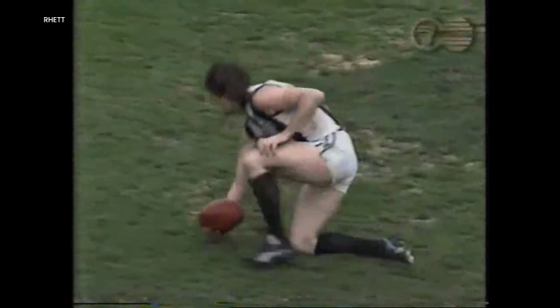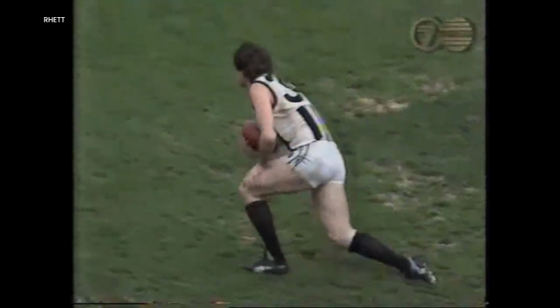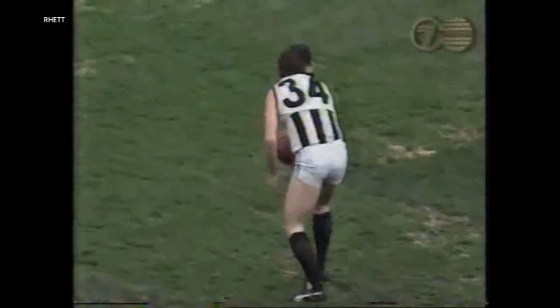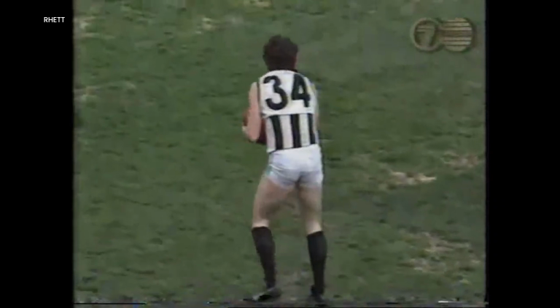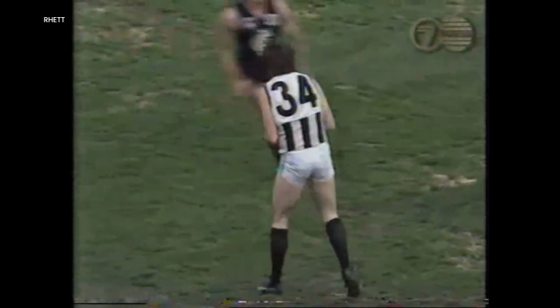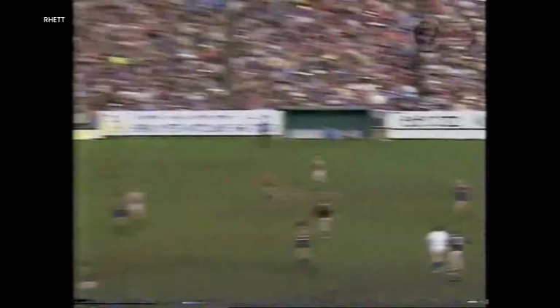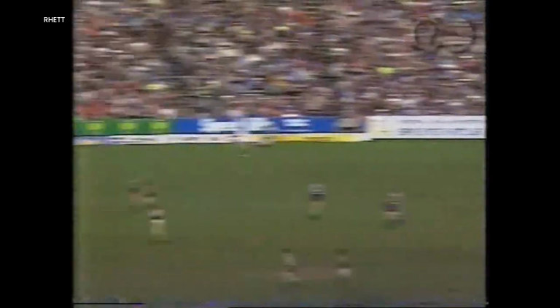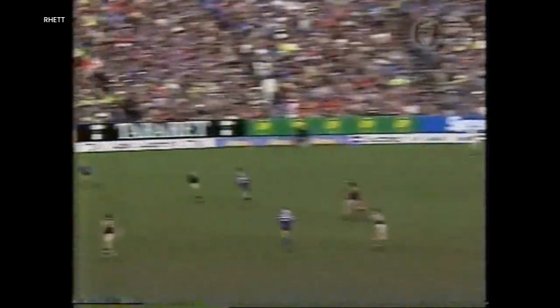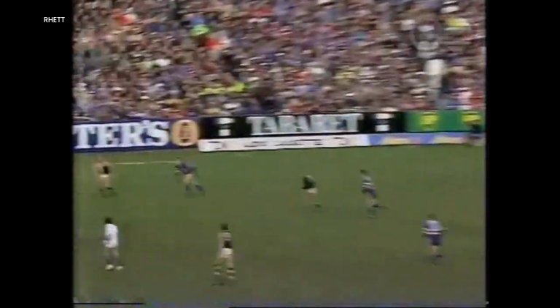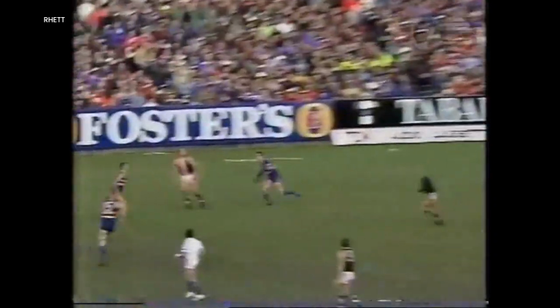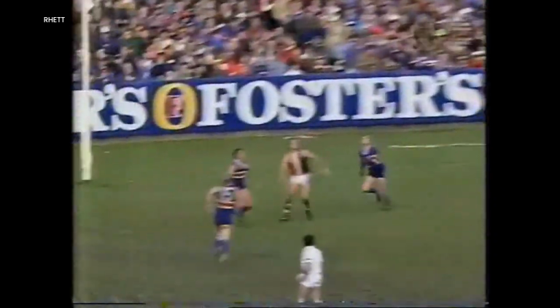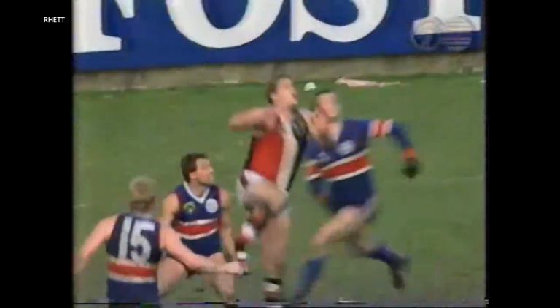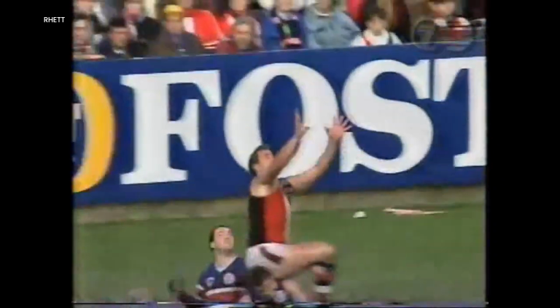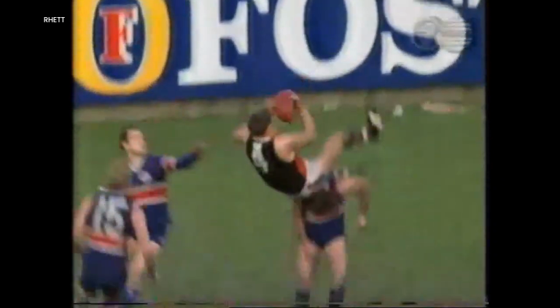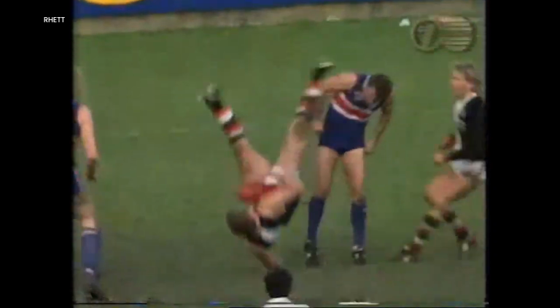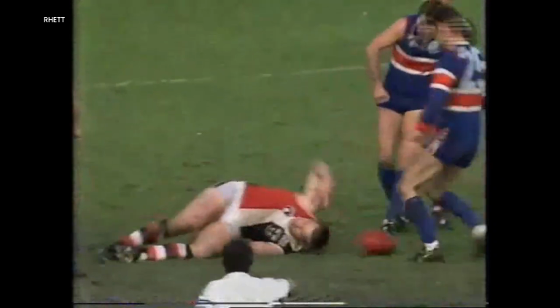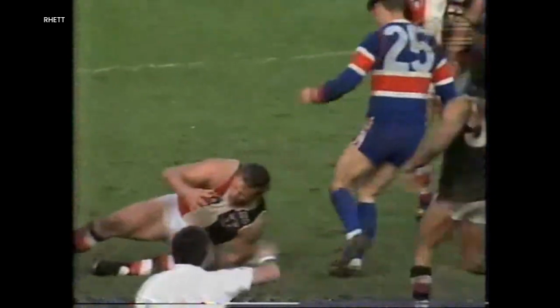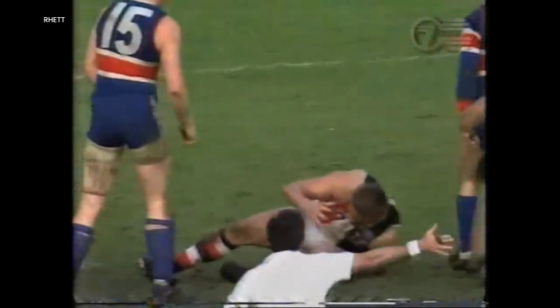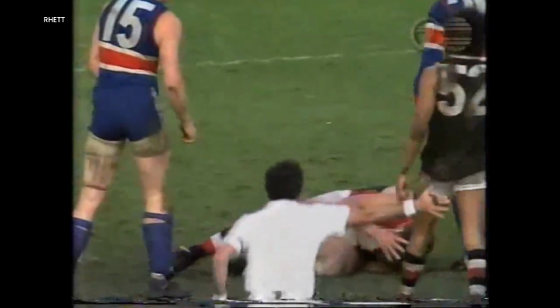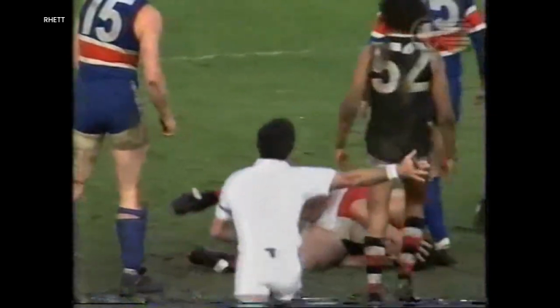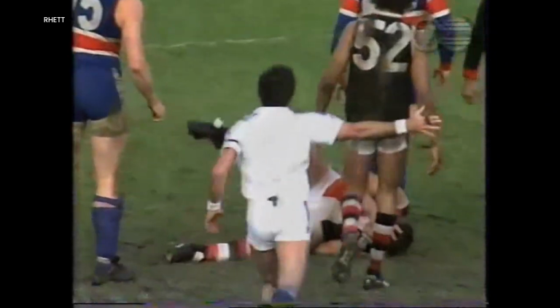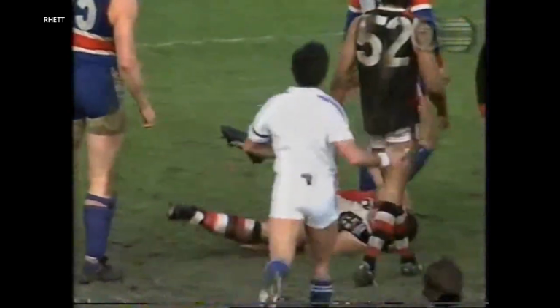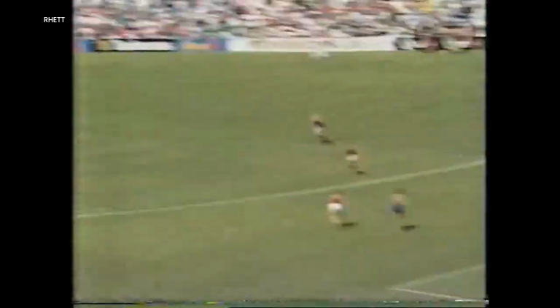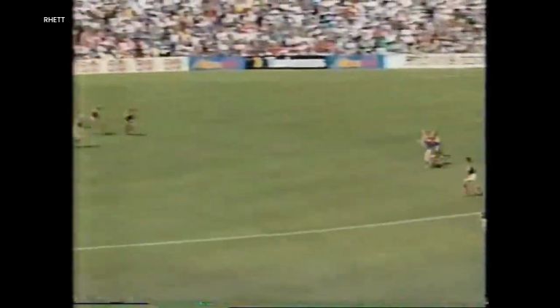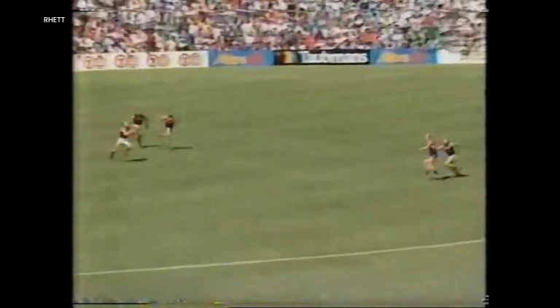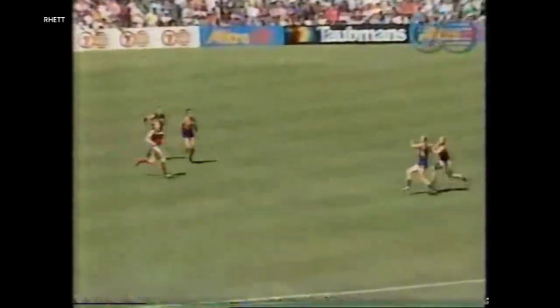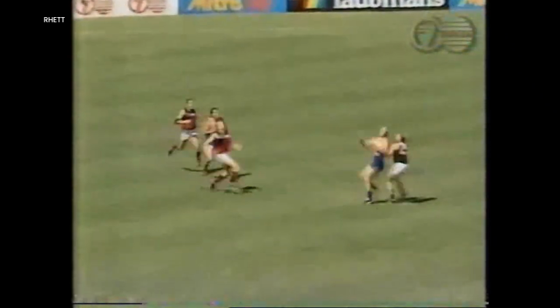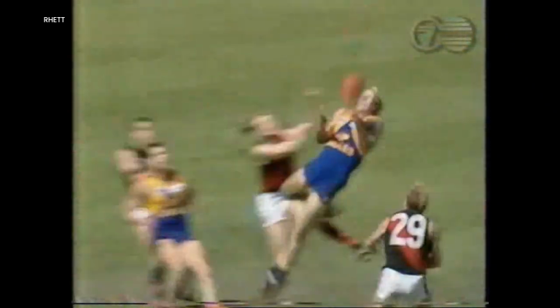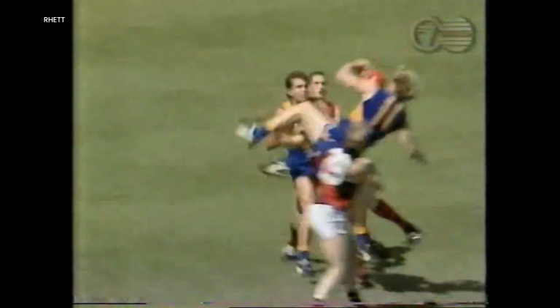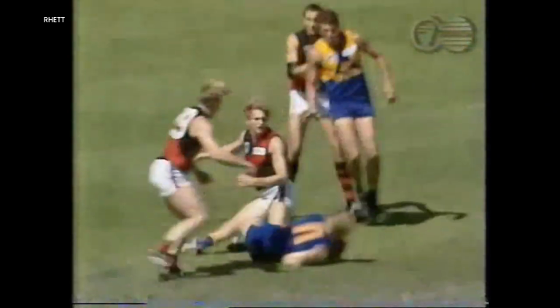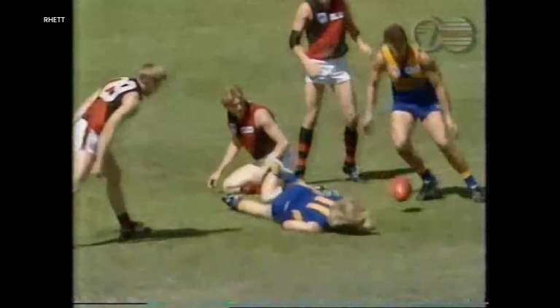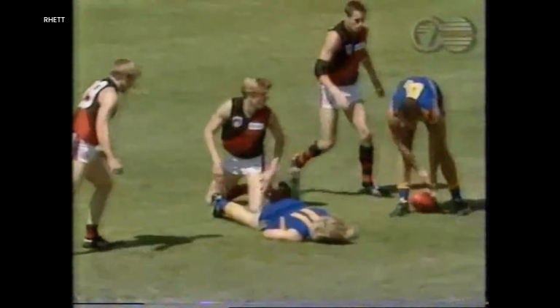A magnificent mark. Lowe goes for goal — Lockett goes early and takes a magnificent mark. Takes it away, very prominent early. Larkin cross!